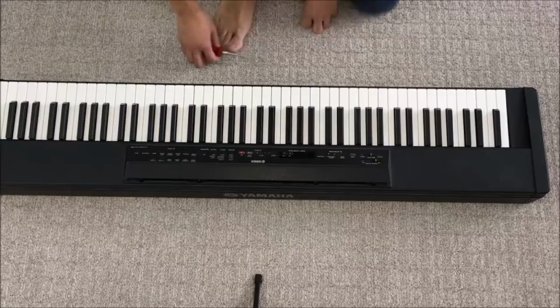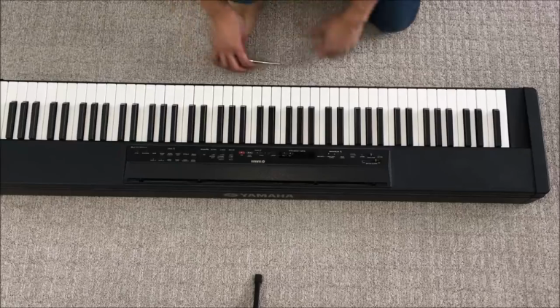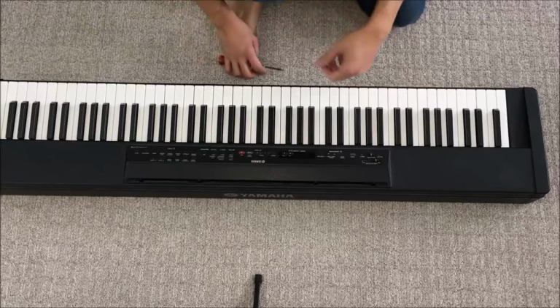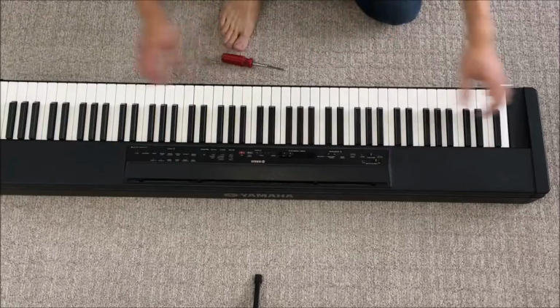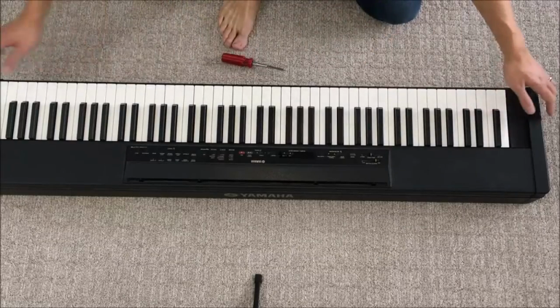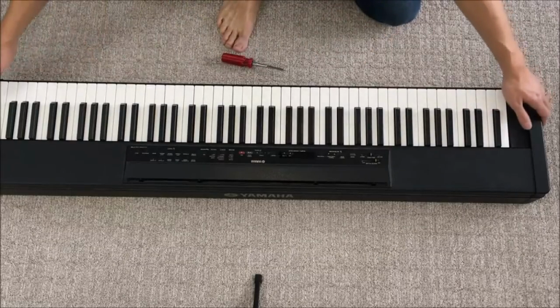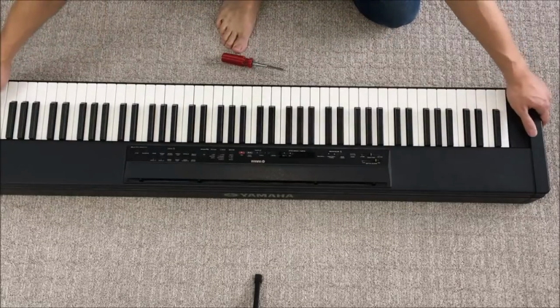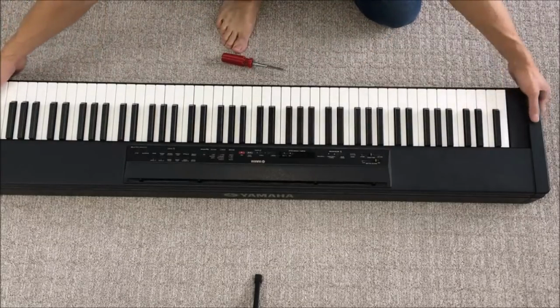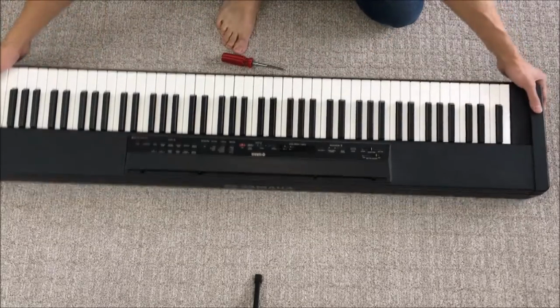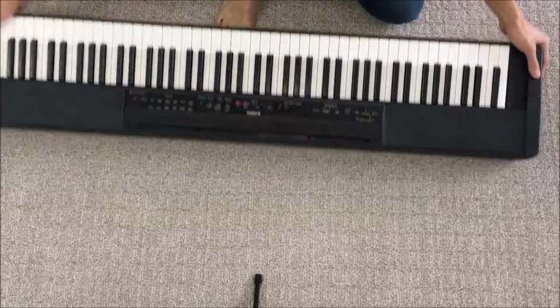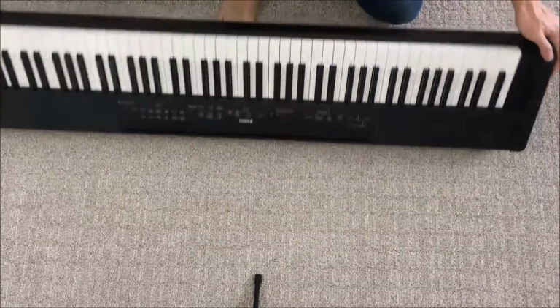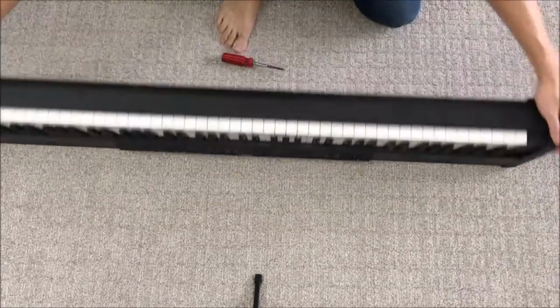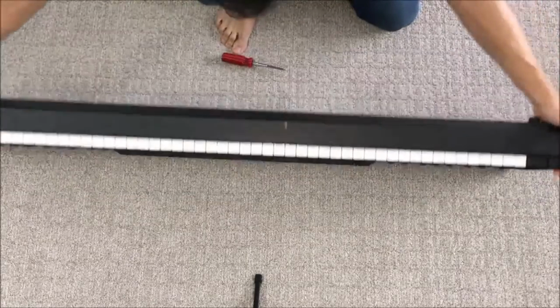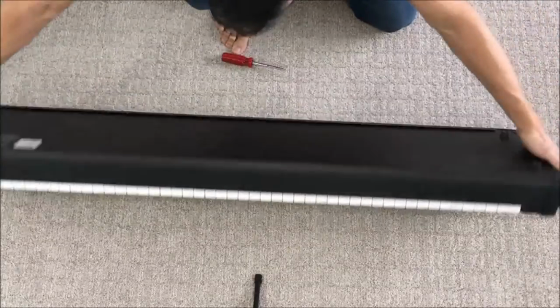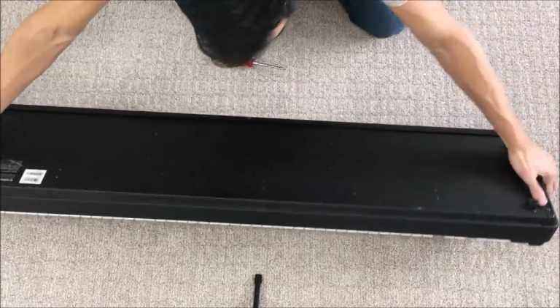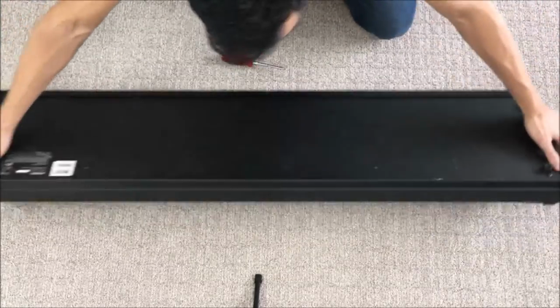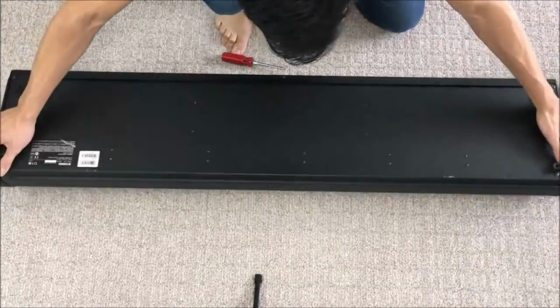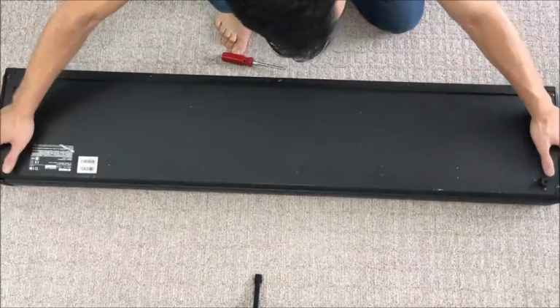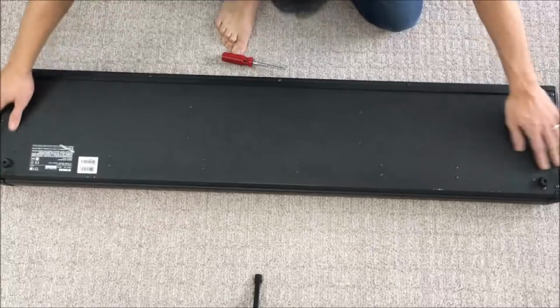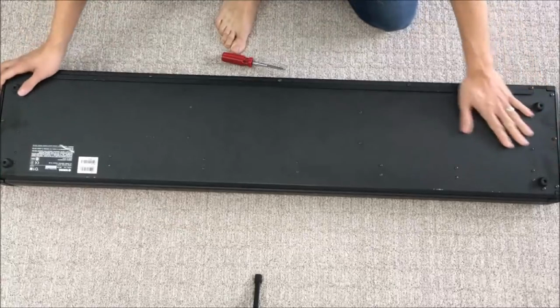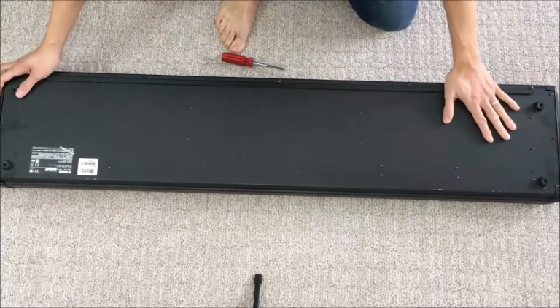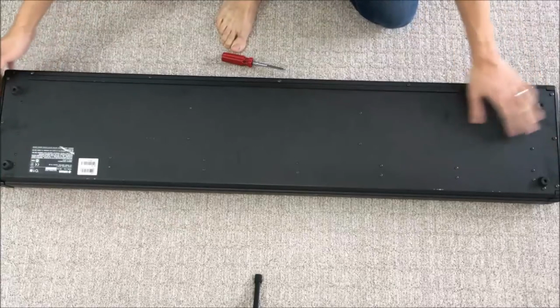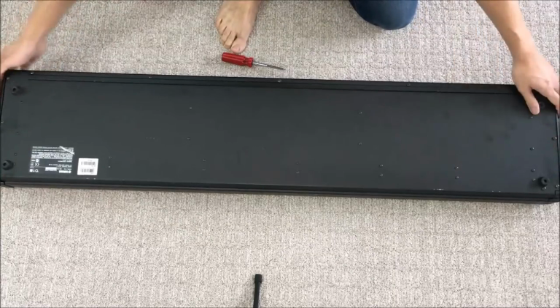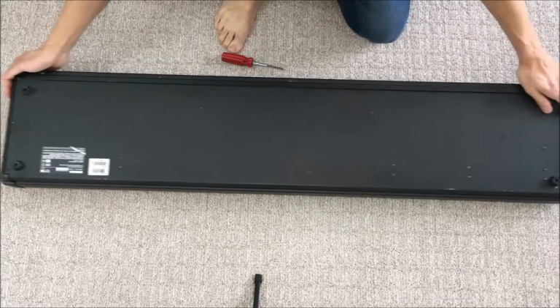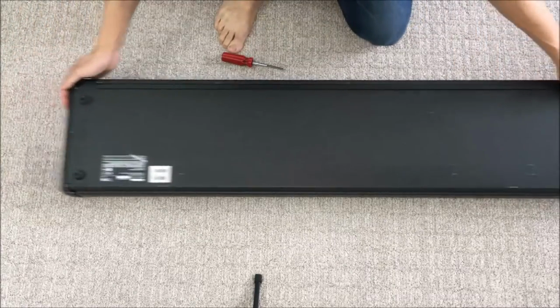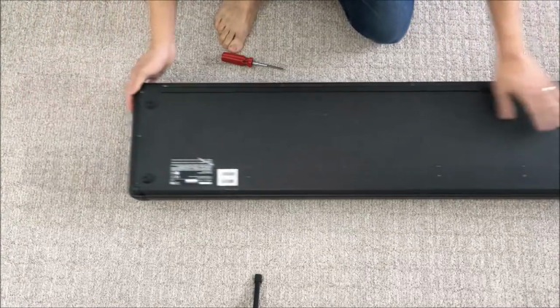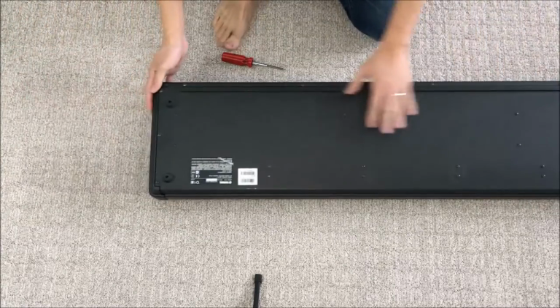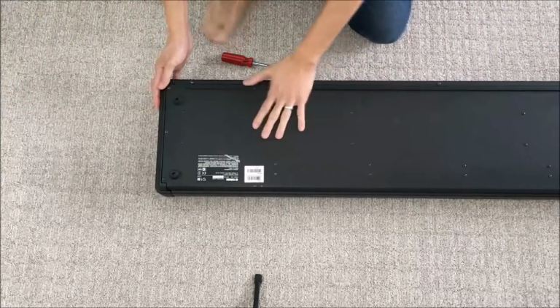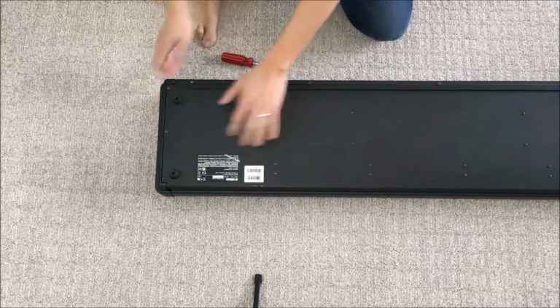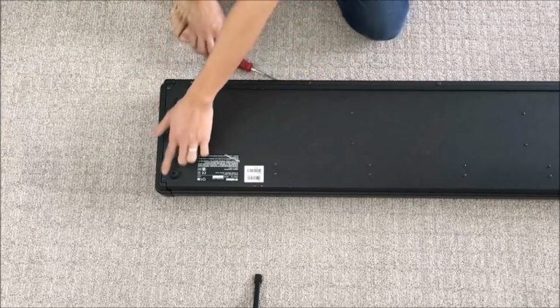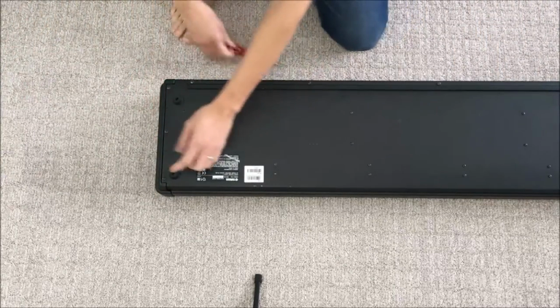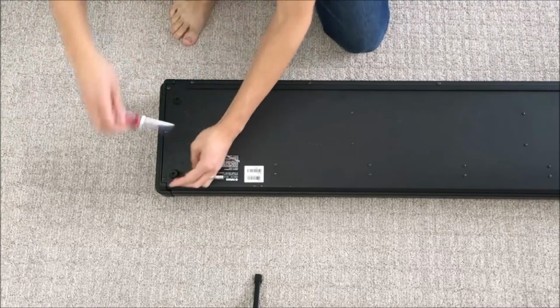To take this apart we're going to flip it over. There are a lot of screws on the bottom and we'll start off on this side here.